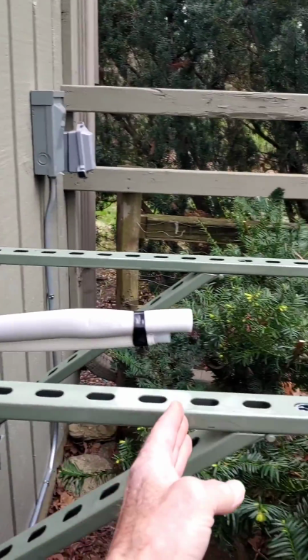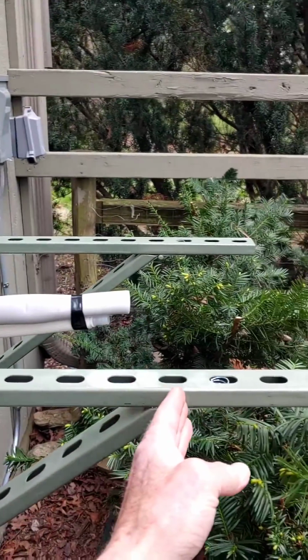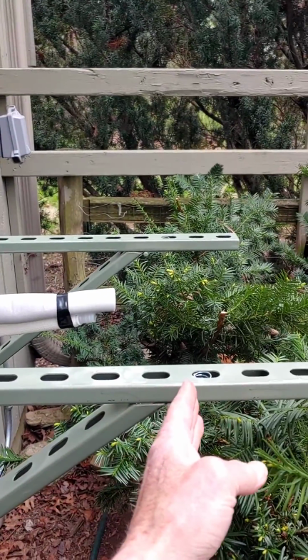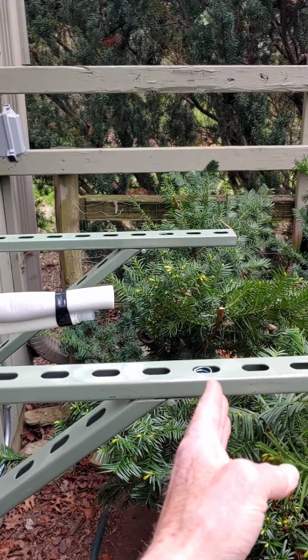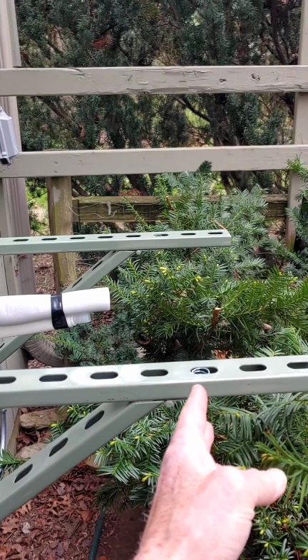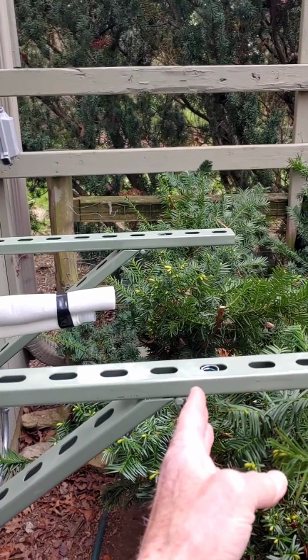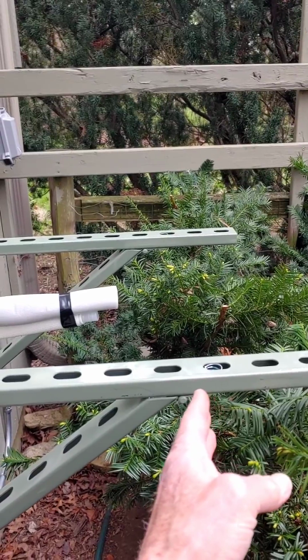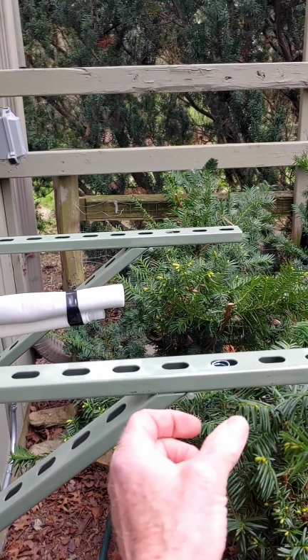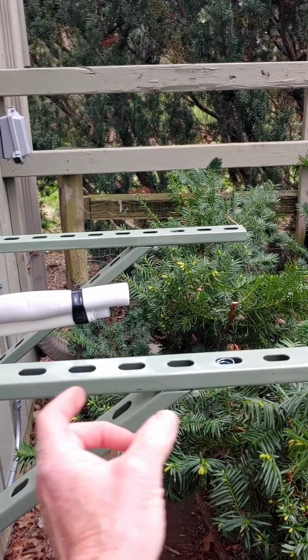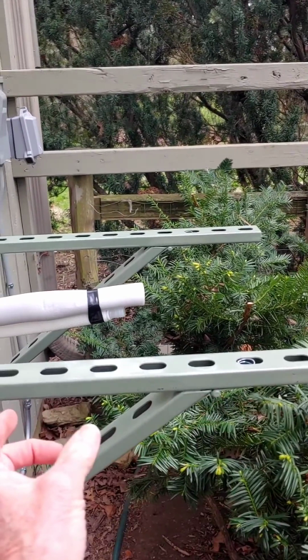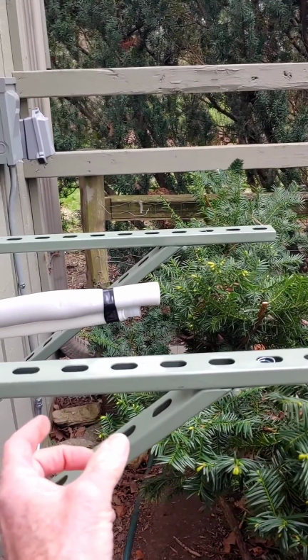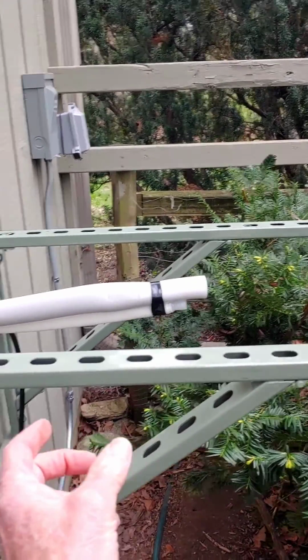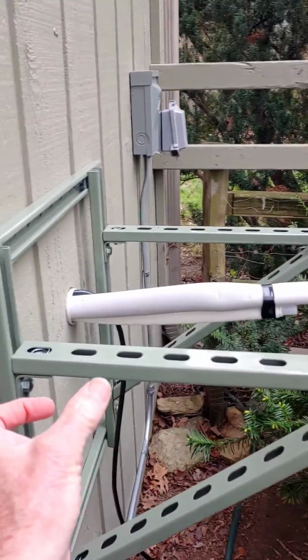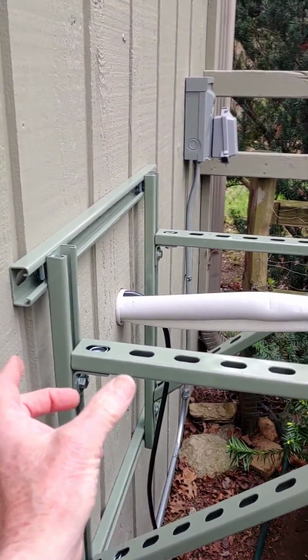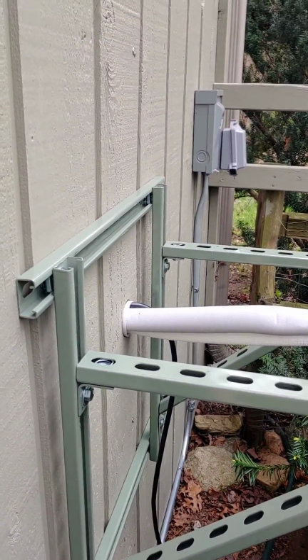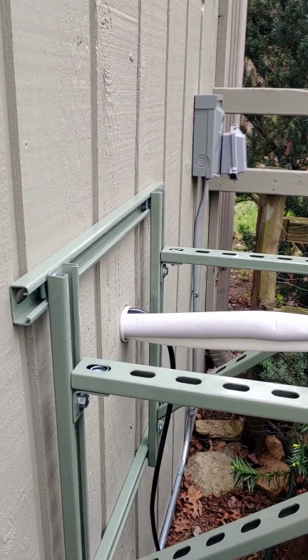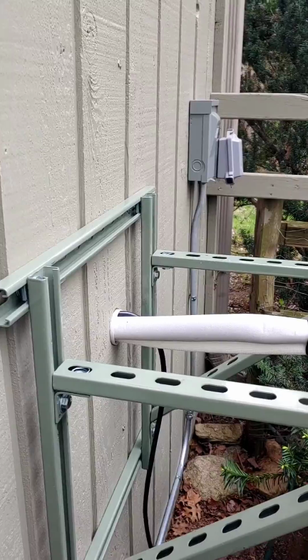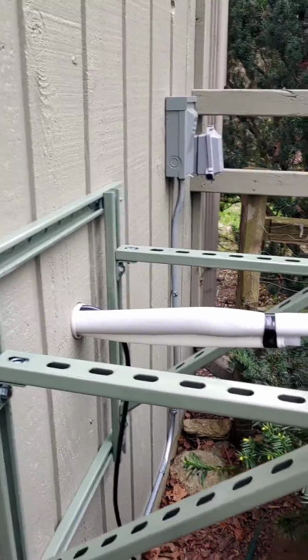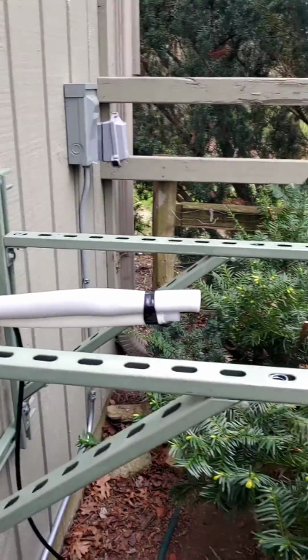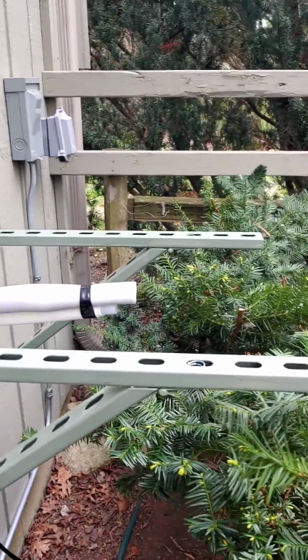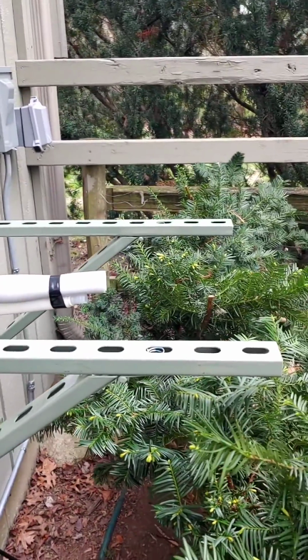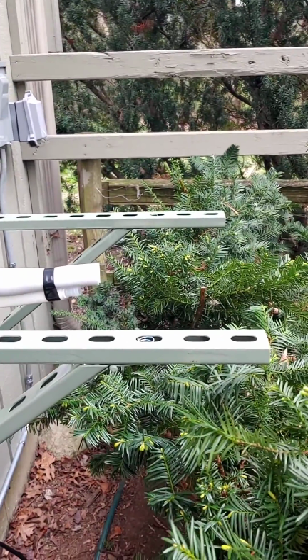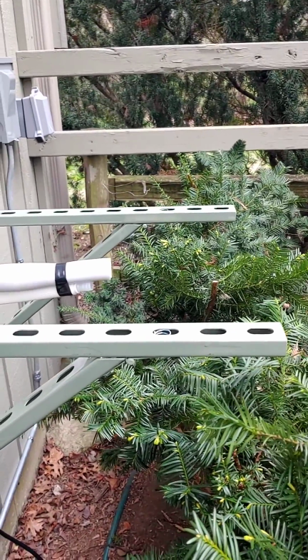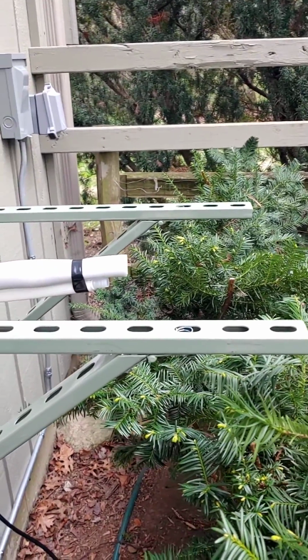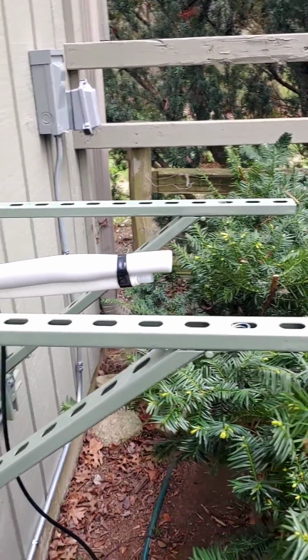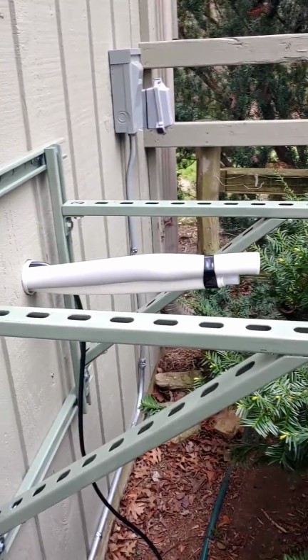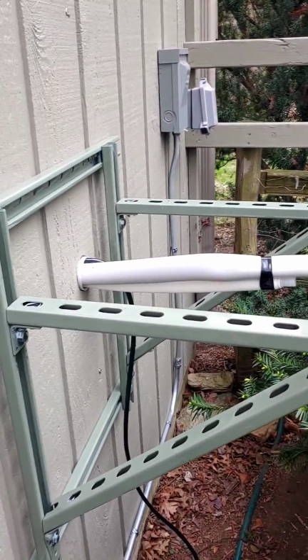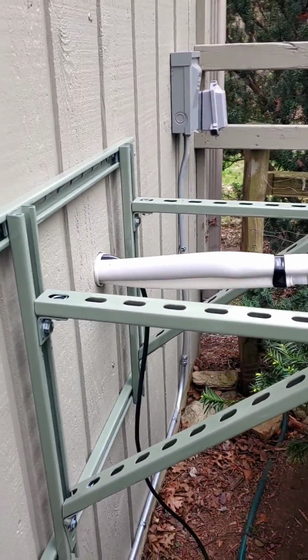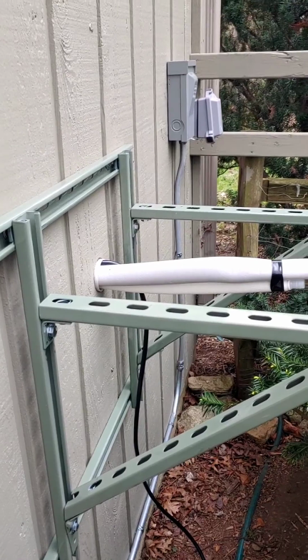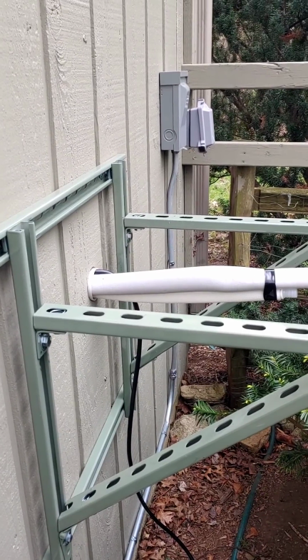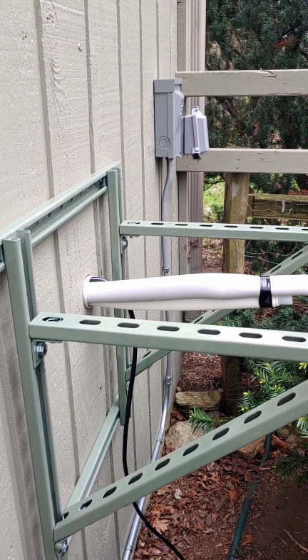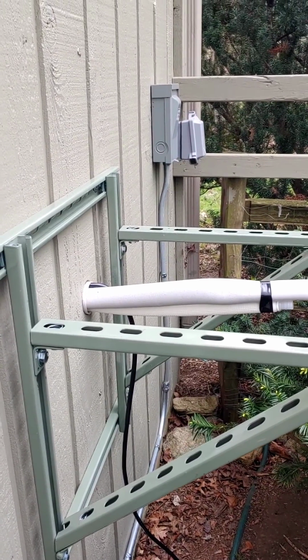The ones you buy only have arms that are about 20 to 21 inches long, and by the time you count the feet on the heat pump, the unit only ends up being six inches from the wall. This bracket is a full 24 inches — it gets the heat pump out to where the manufacturer specs it should really be.